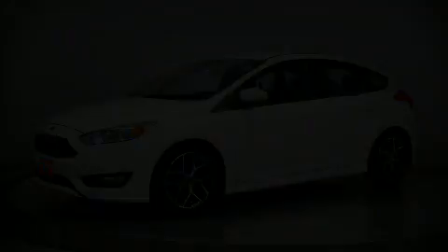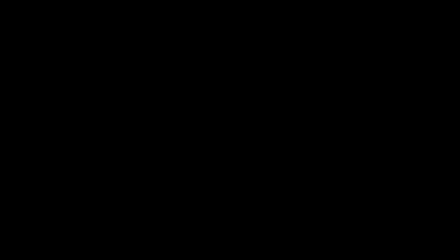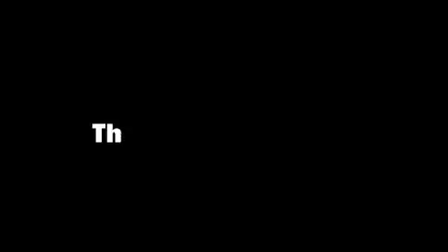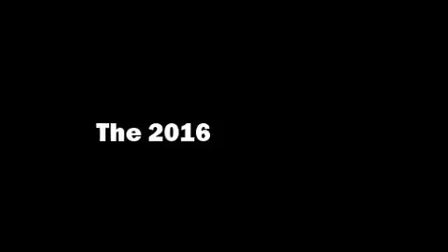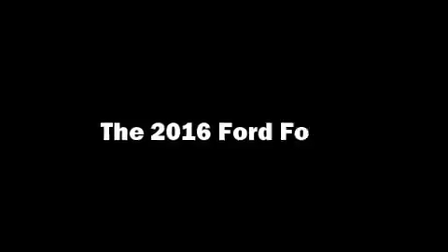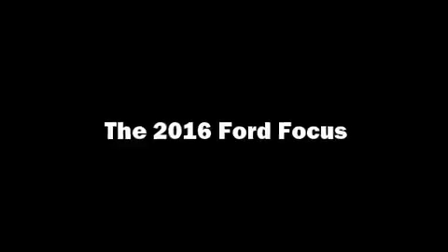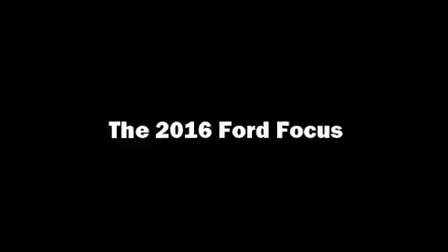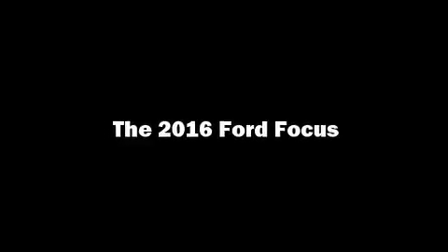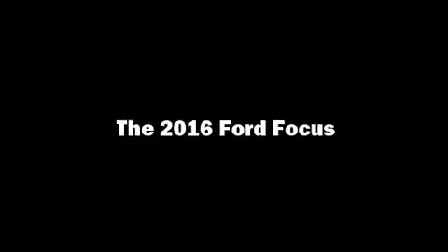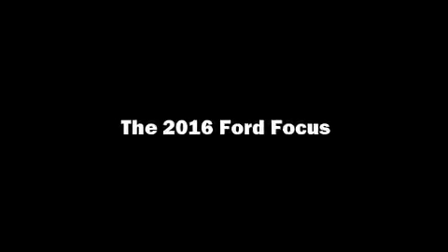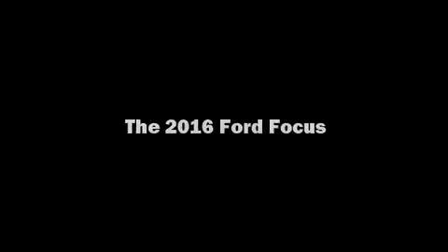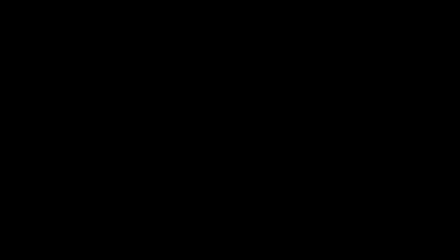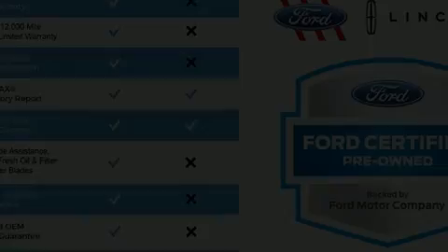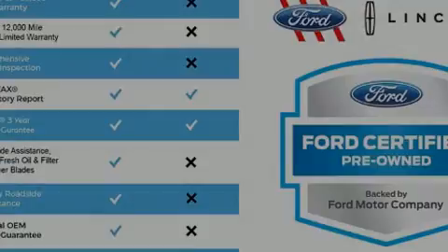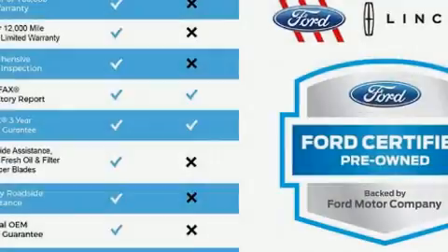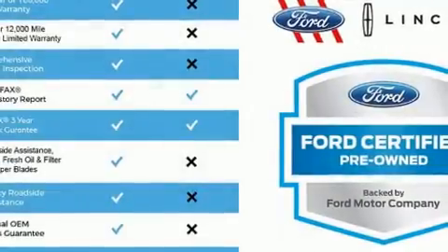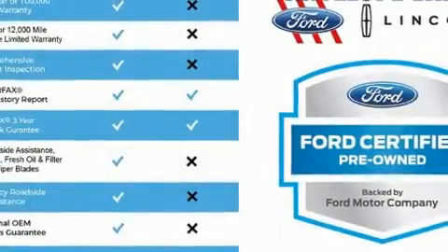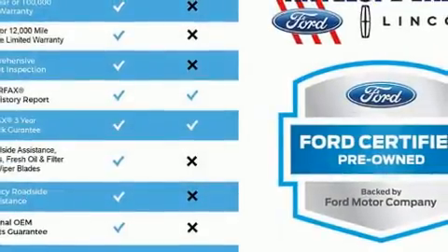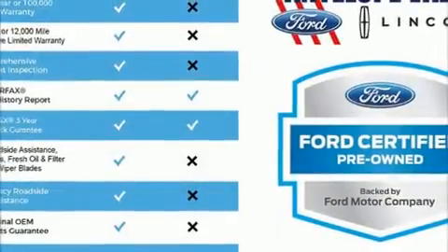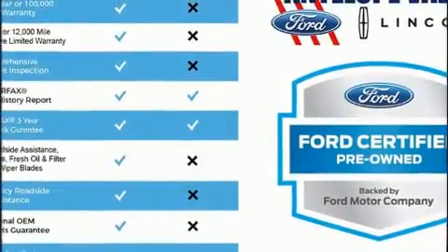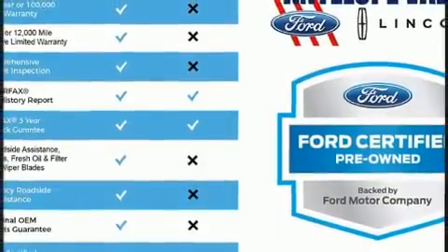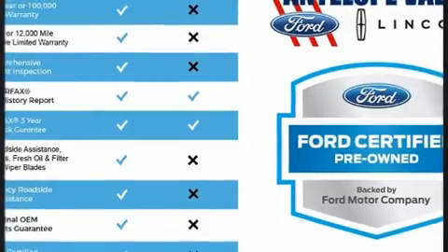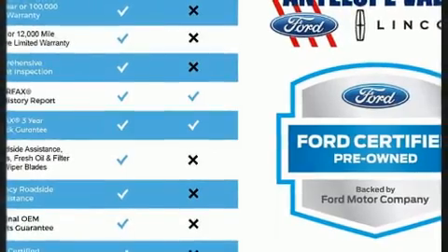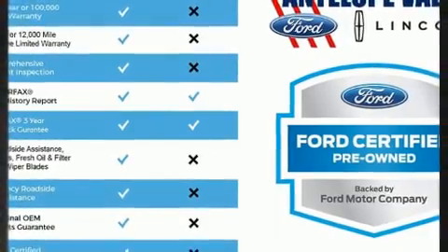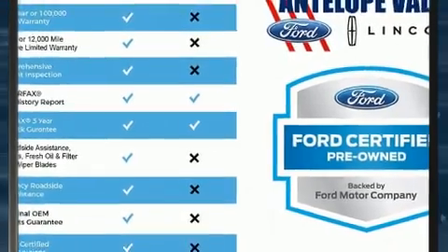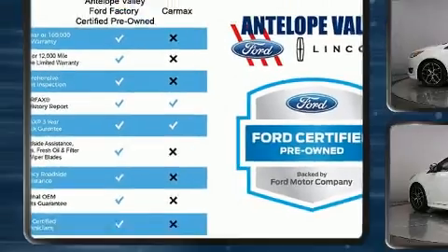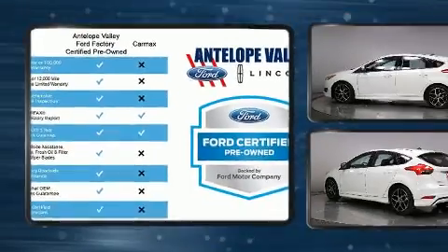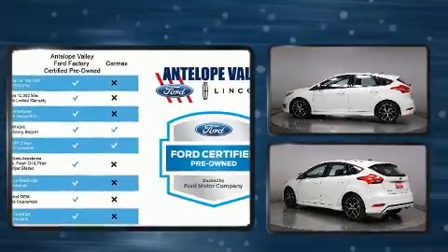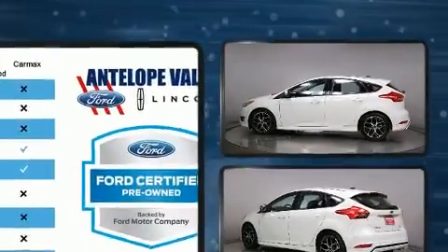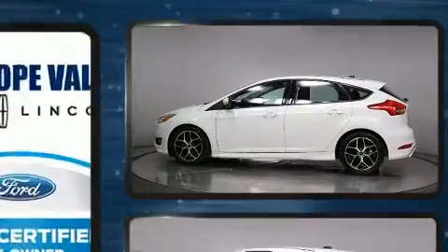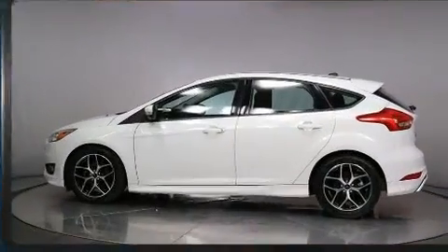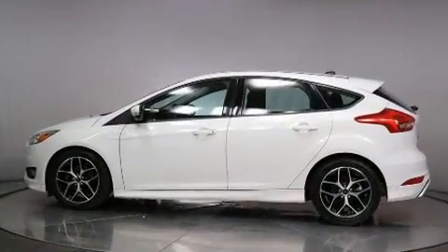Come test drive this 2016 Ford Focus. This four-door, five-passenger hatchback just recently passed the 50,000 mile mark.